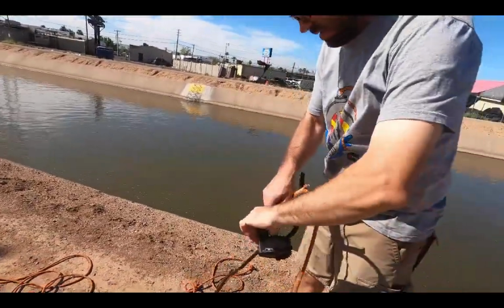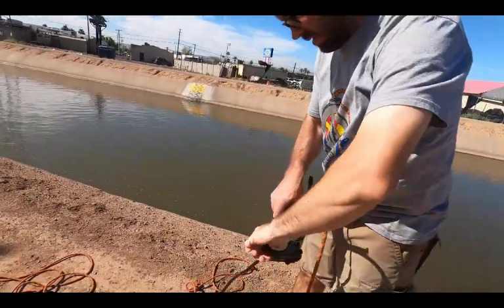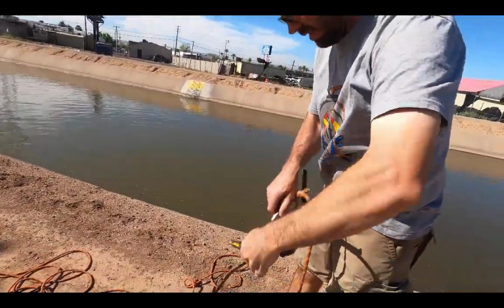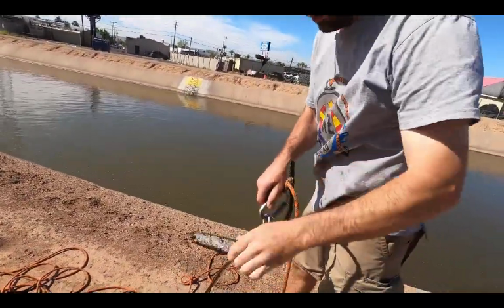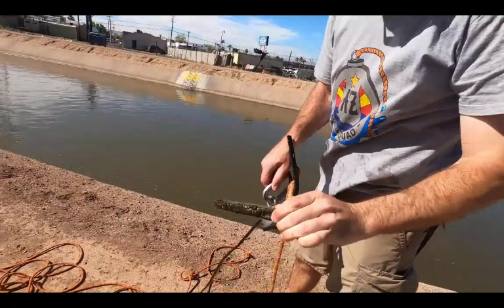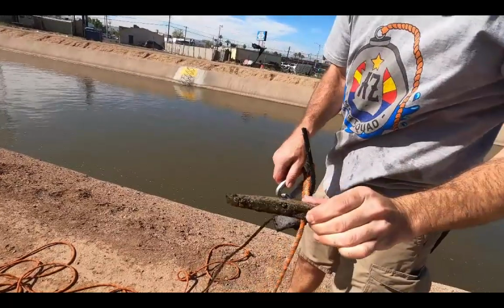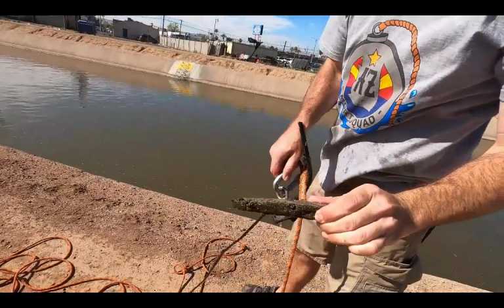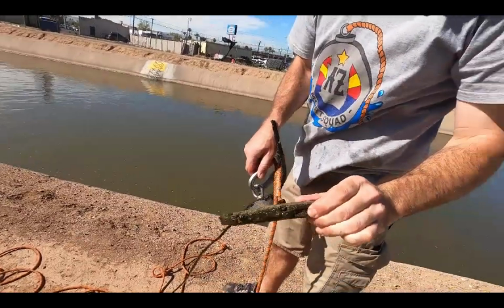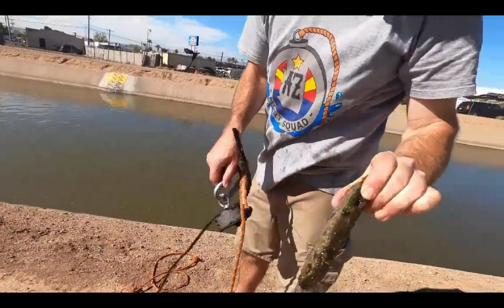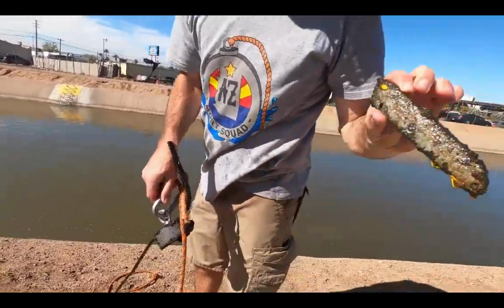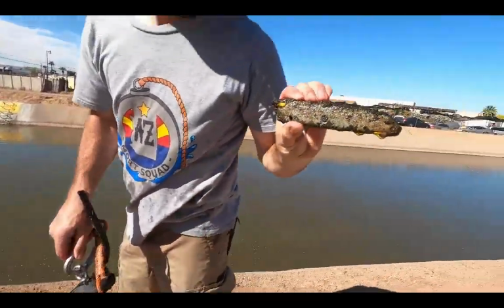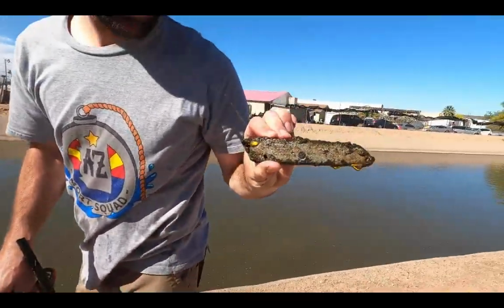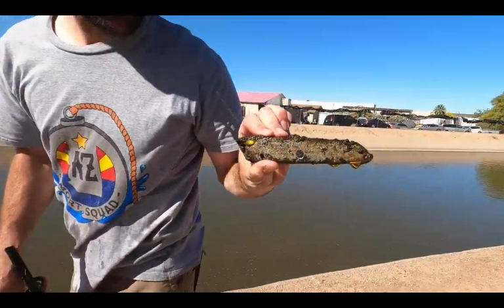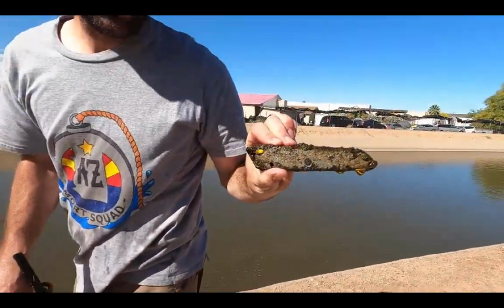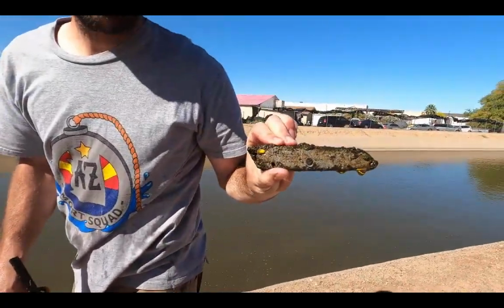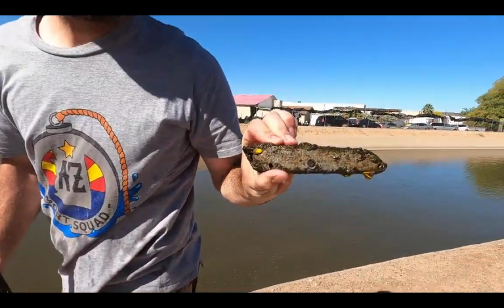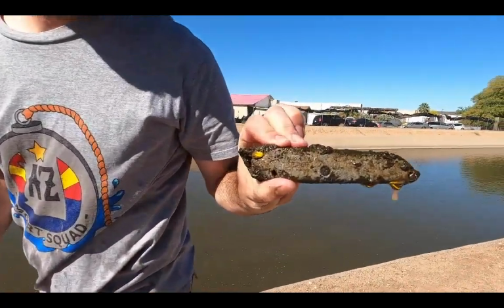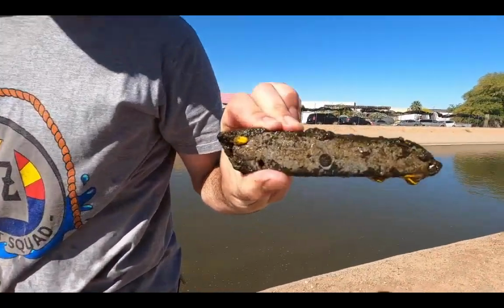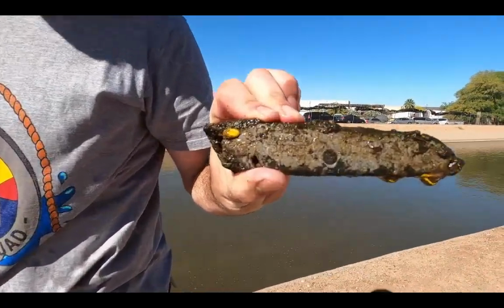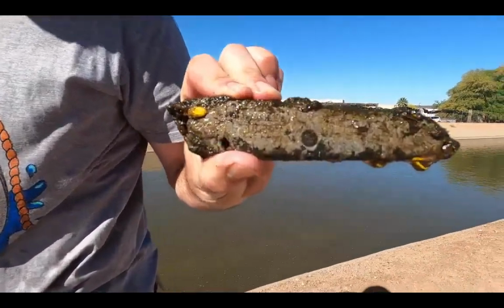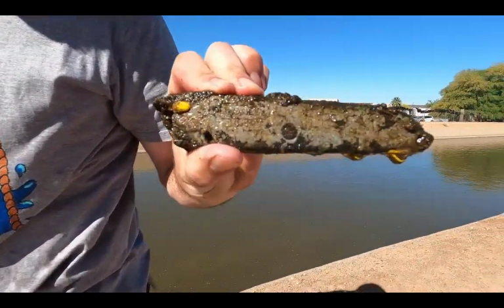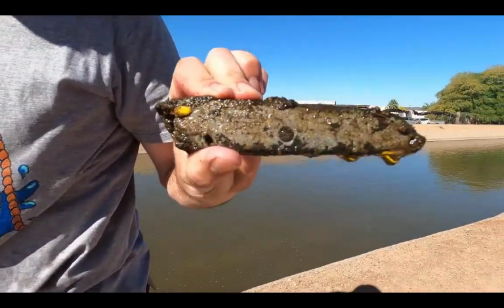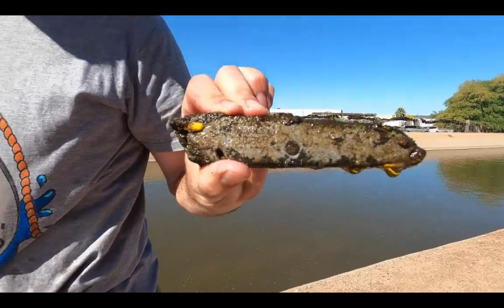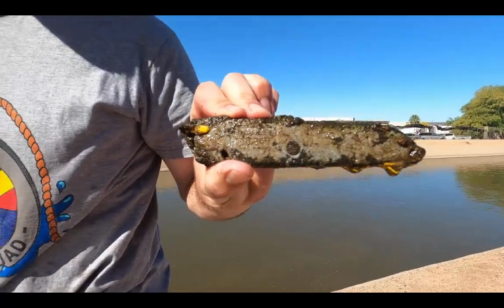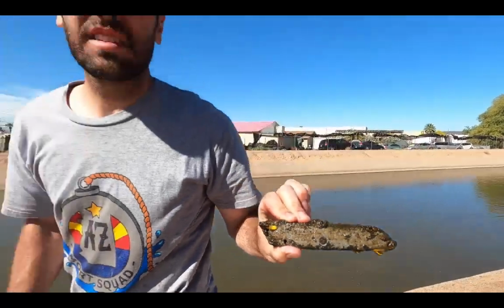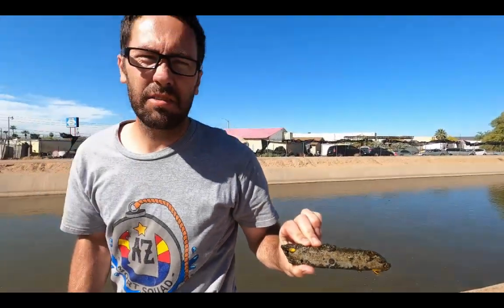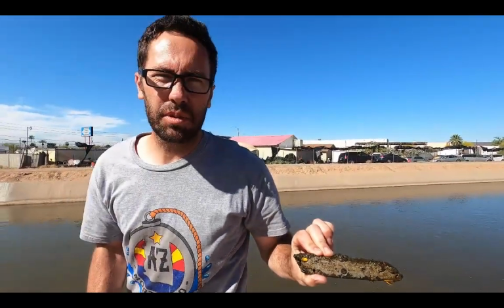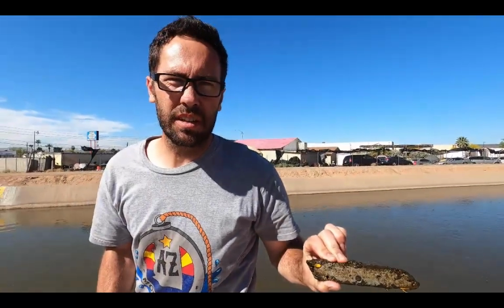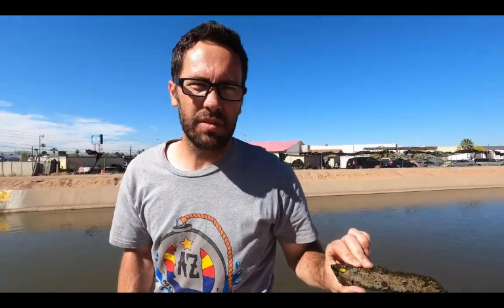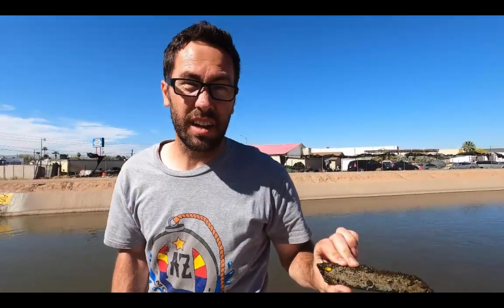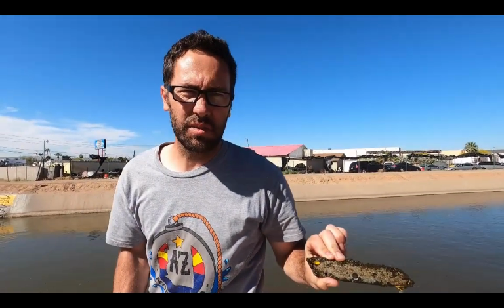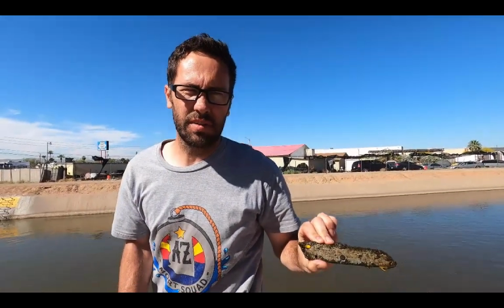We got ourselves a nice utility knife. We were thinking maybe a 70% chance of finding a knife here, and we already found one.